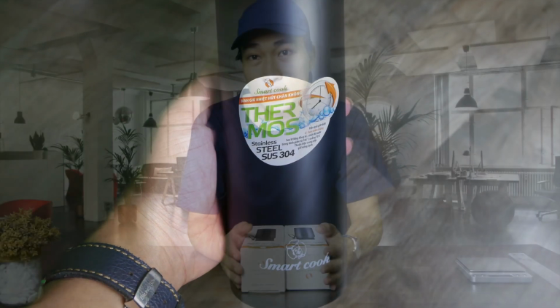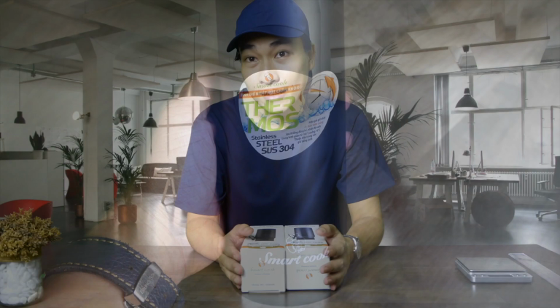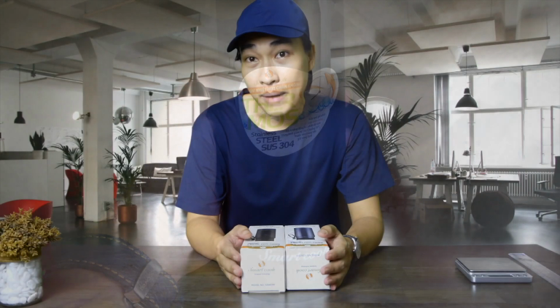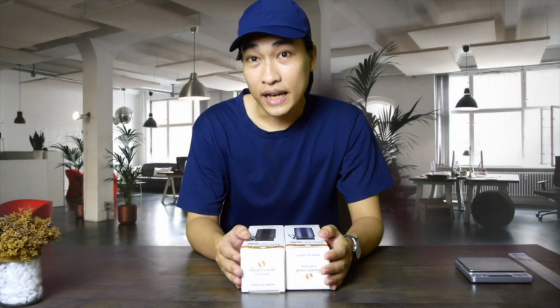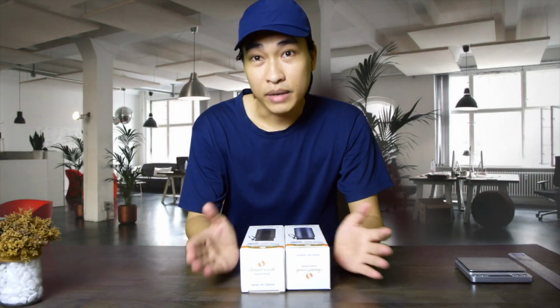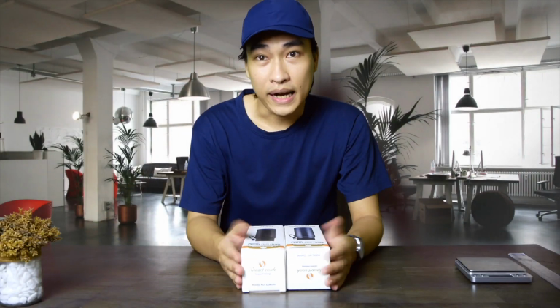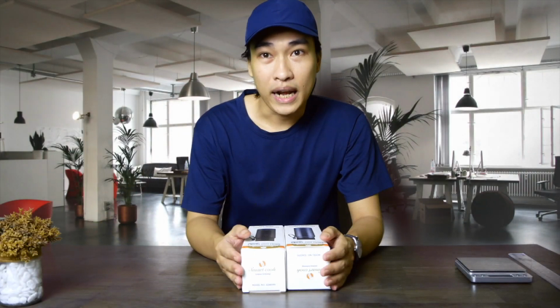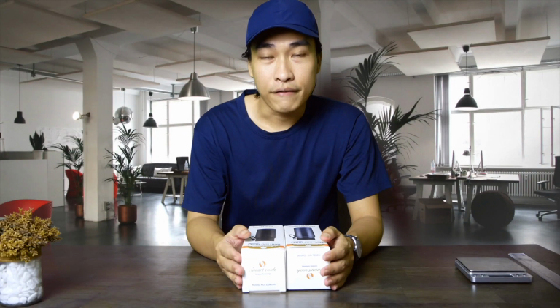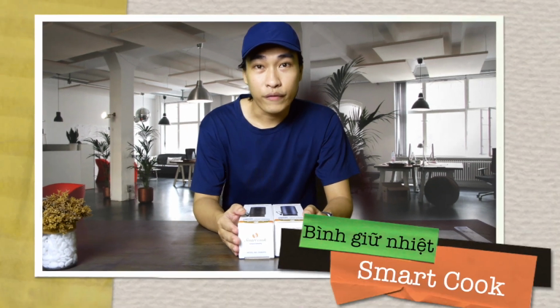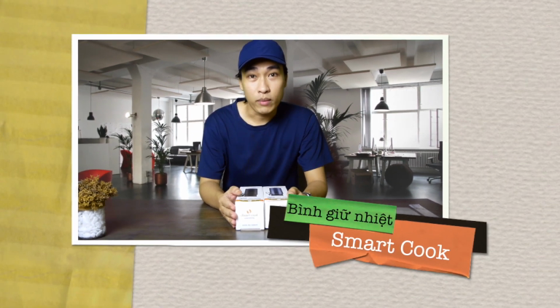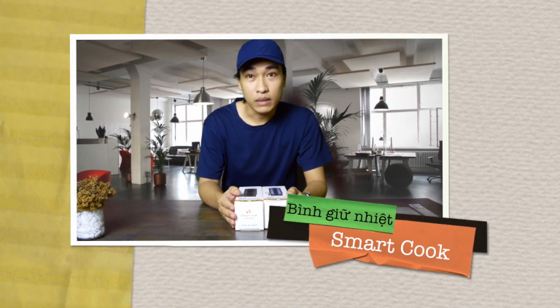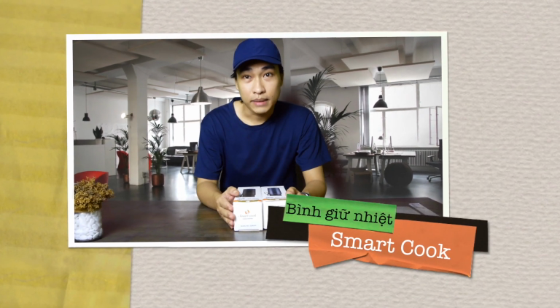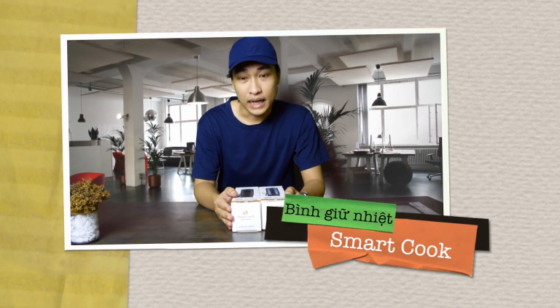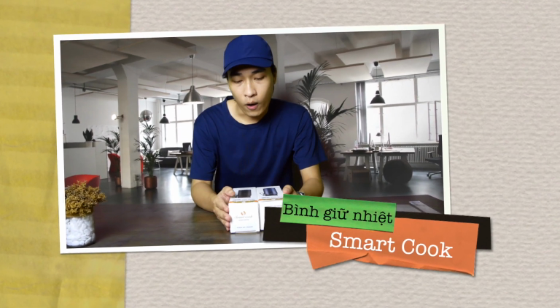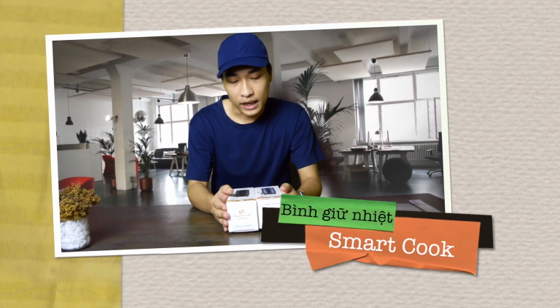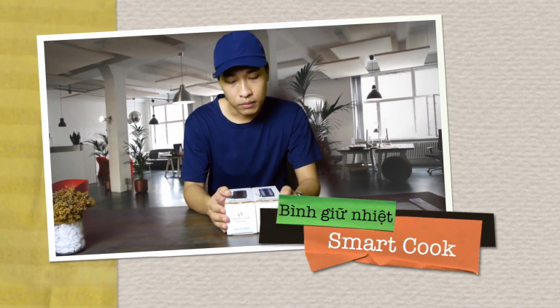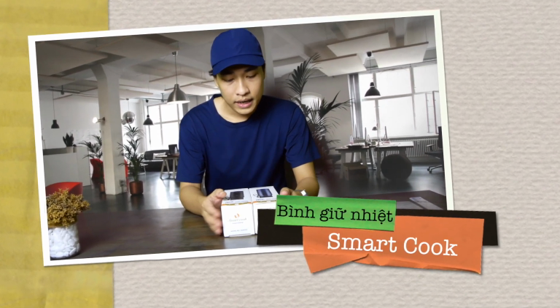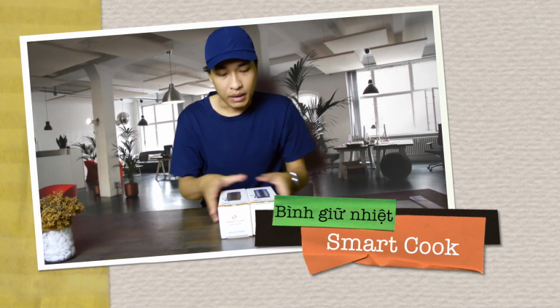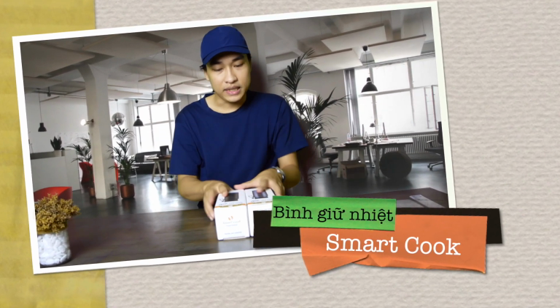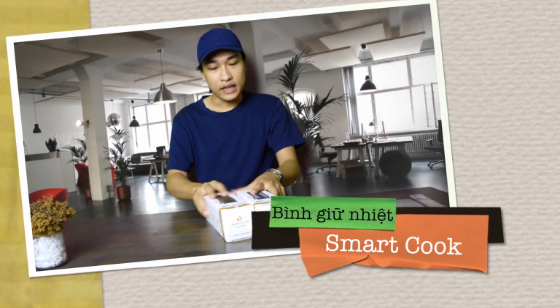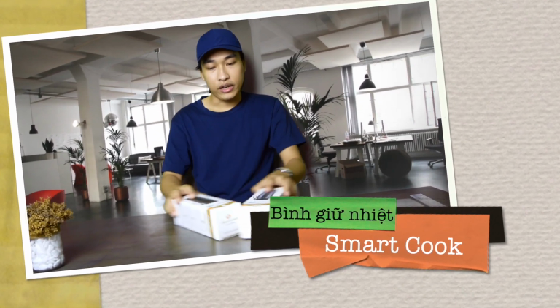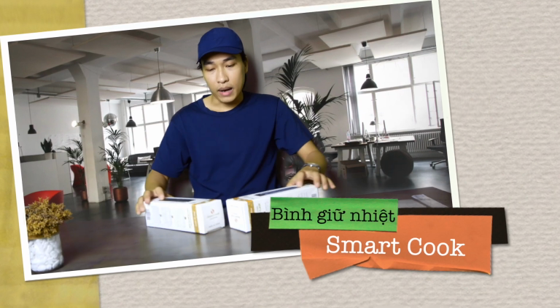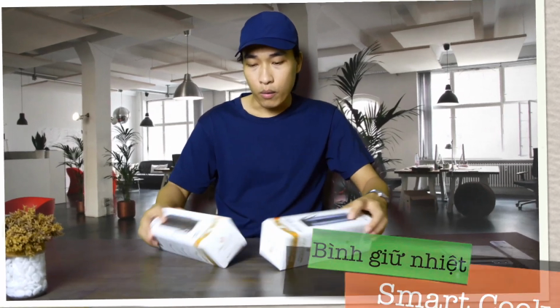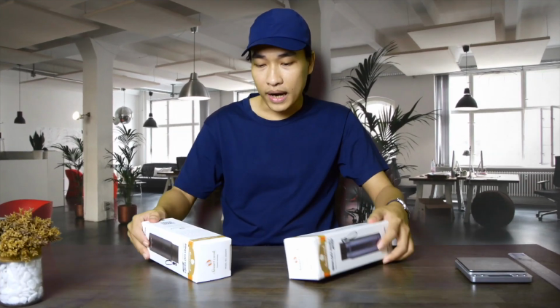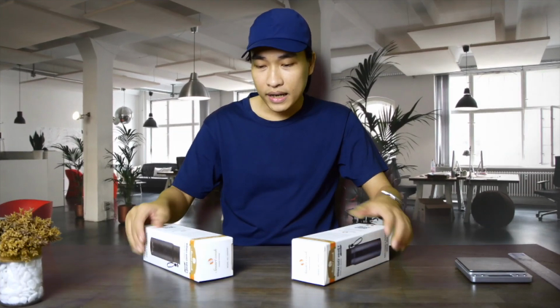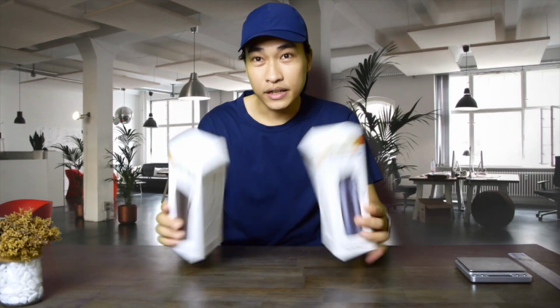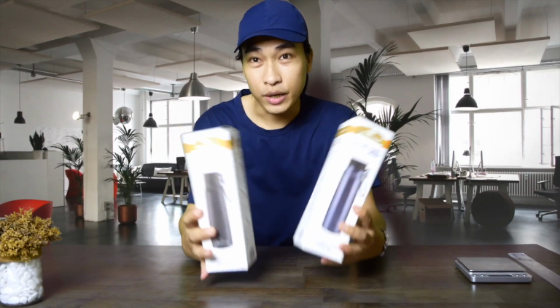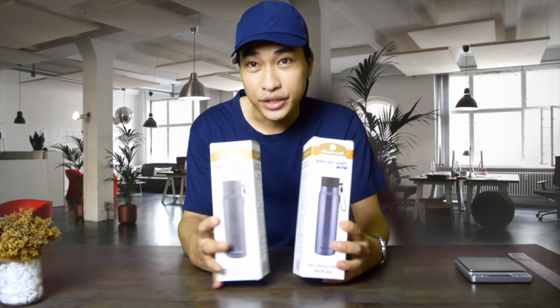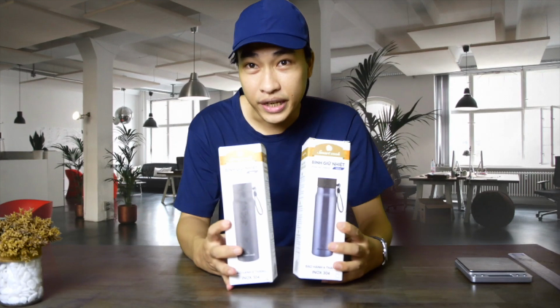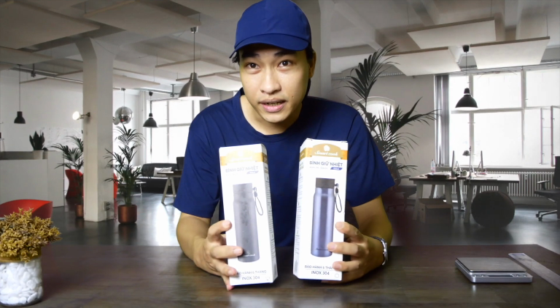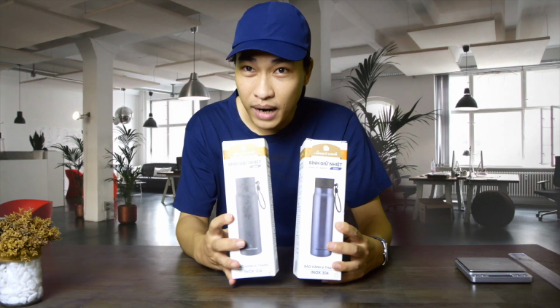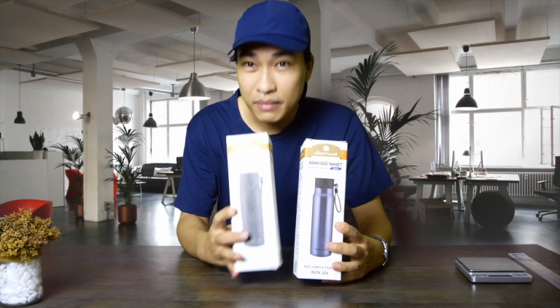Xin chào tất cả các bạn. Chào mừng các bạn đã quay lại với một video mới từ mình. Mình là Hoàng Thanh Long. Ngày hôm nay mình sẽ giới thiệu cho các bạn một cái thương hiệu bình giữ nhiệt vừa mới vừa cũ.